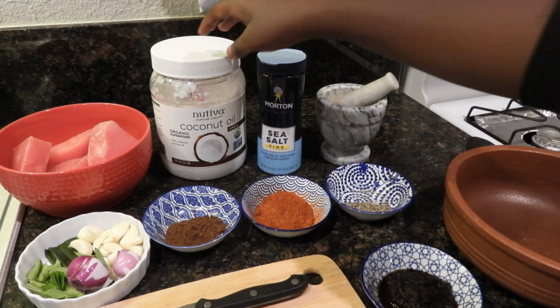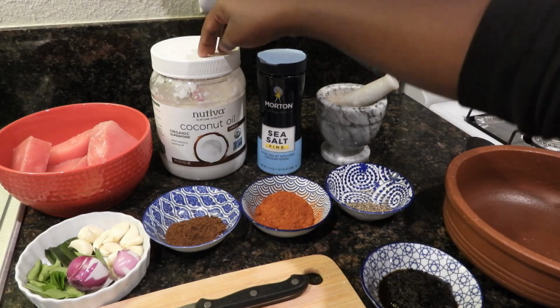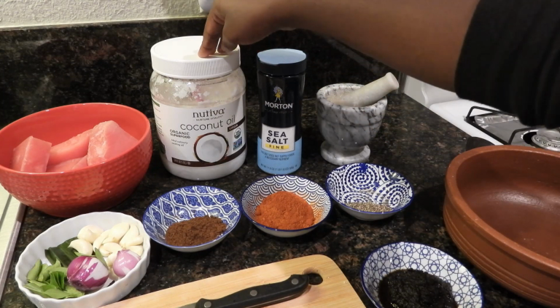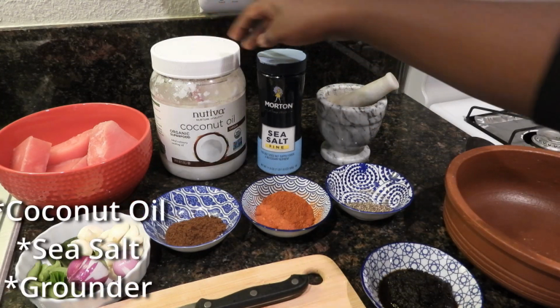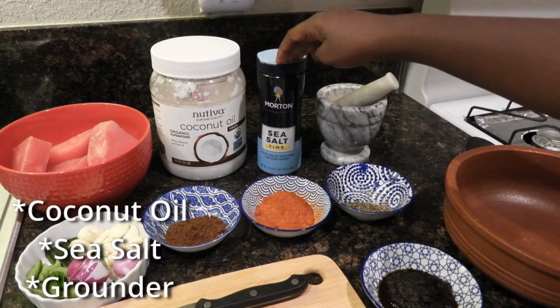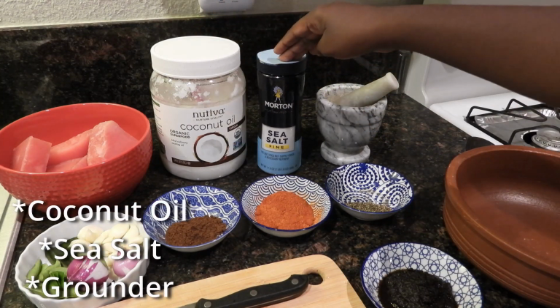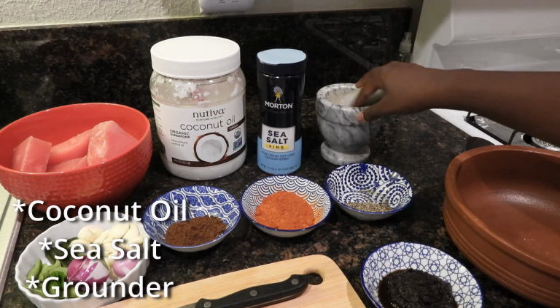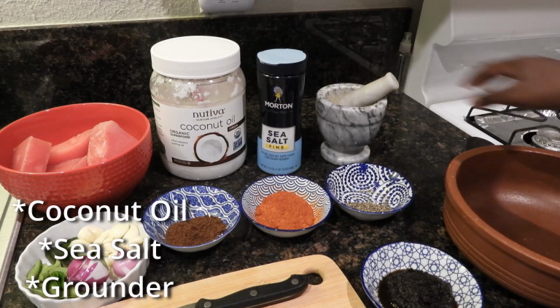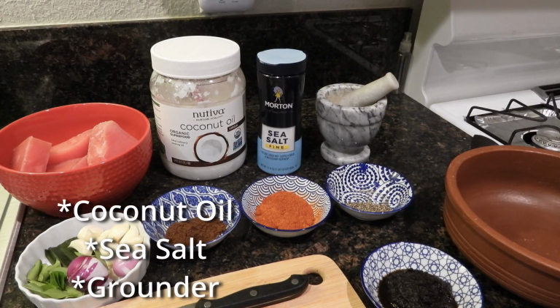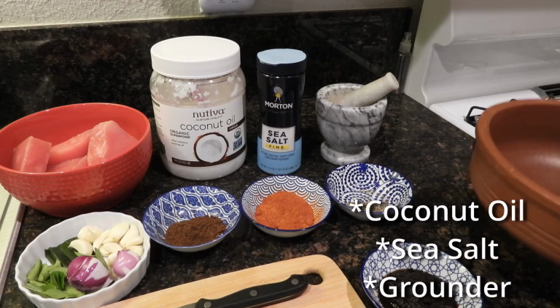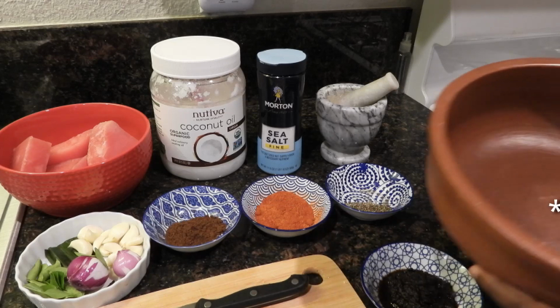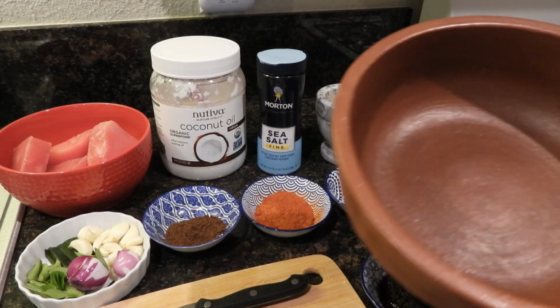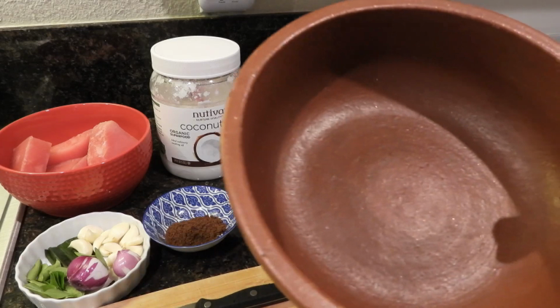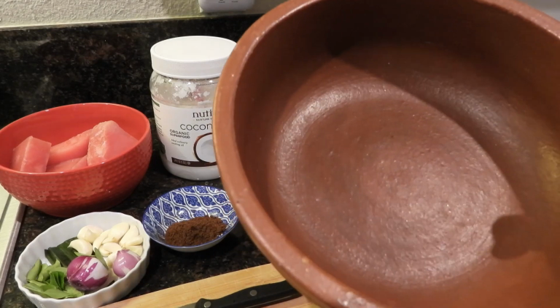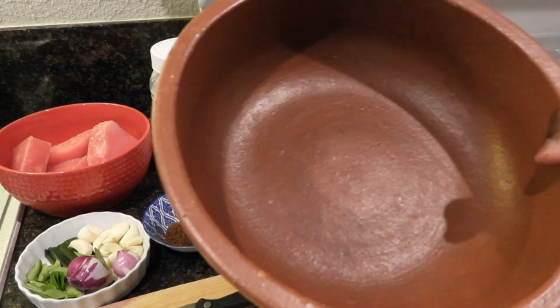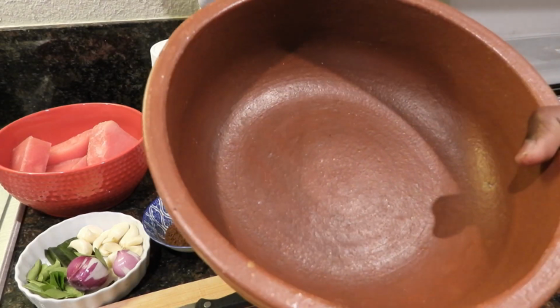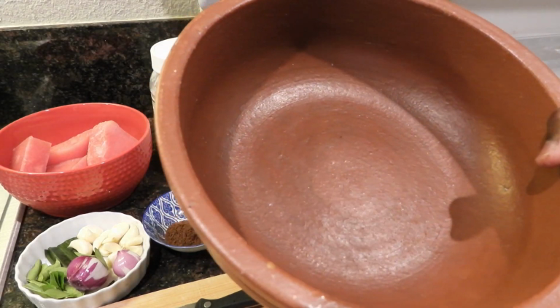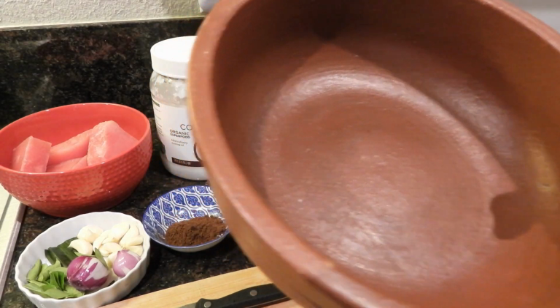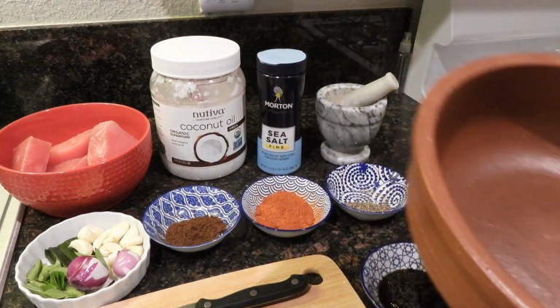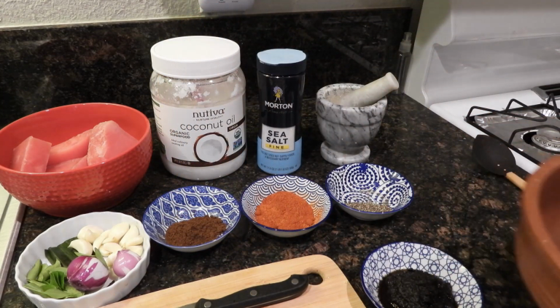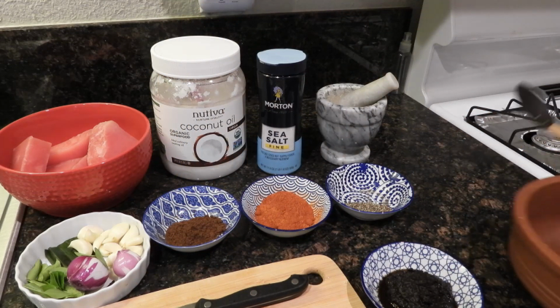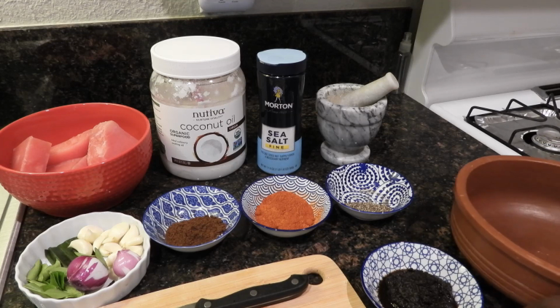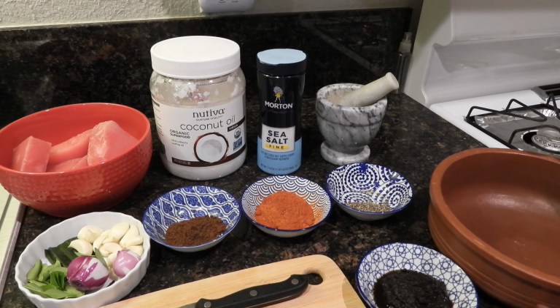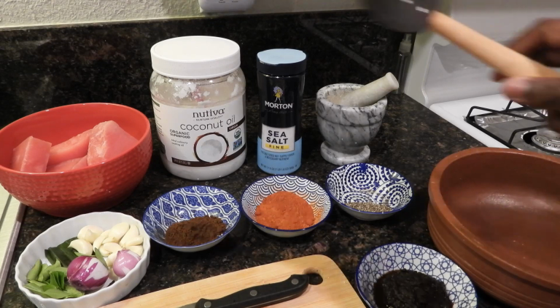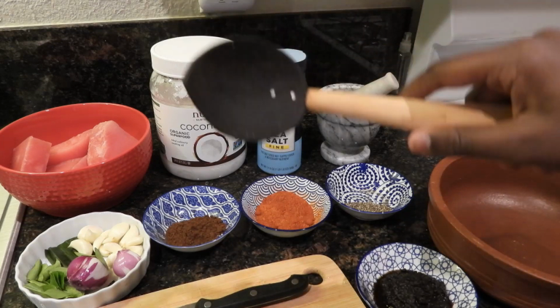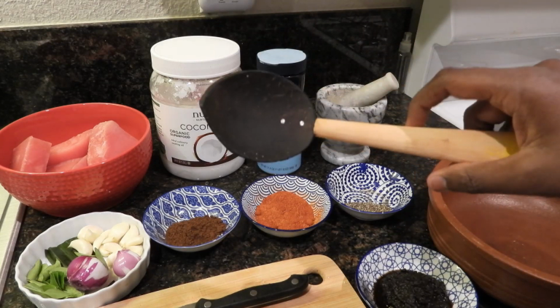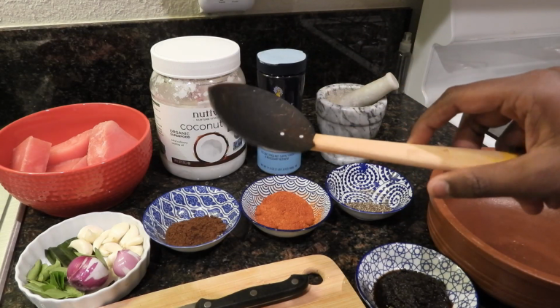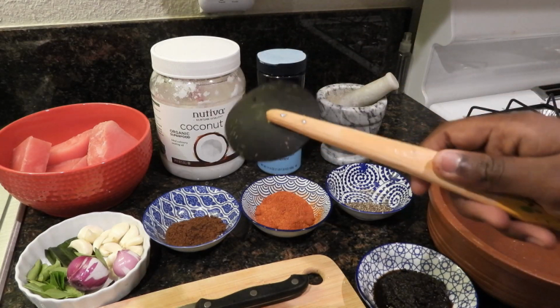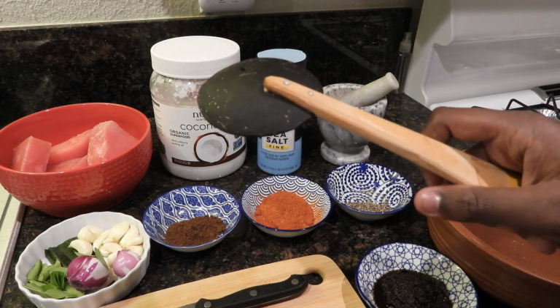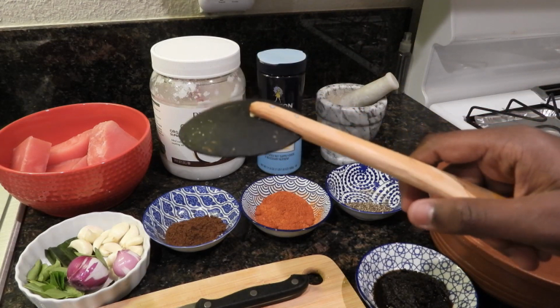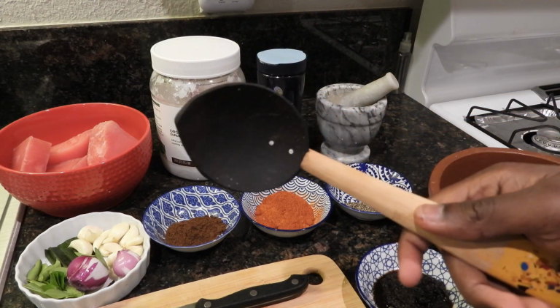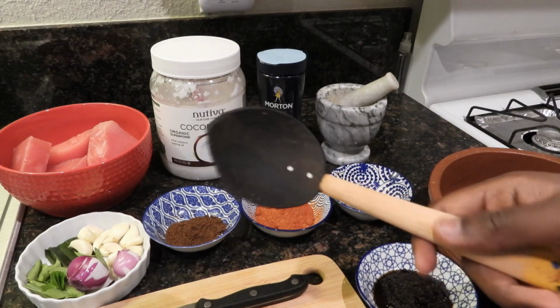We have coconut oil, sea salt, a grinder, and I have an authentic Sri Lankan clay pot to cook all of these with, along with an authentic Sri Lankan coconut shell spoon.